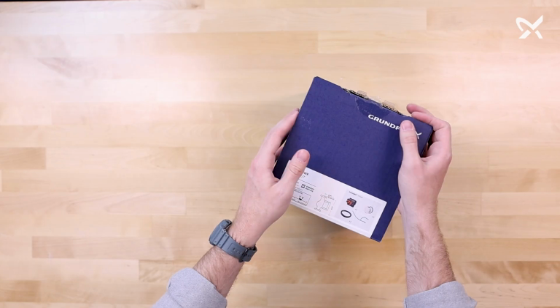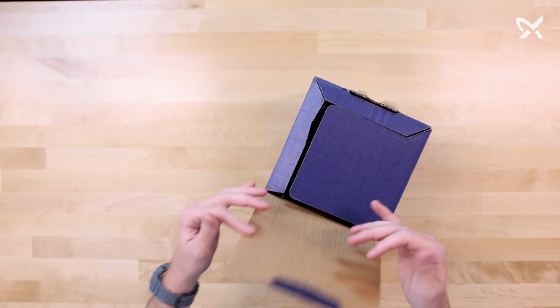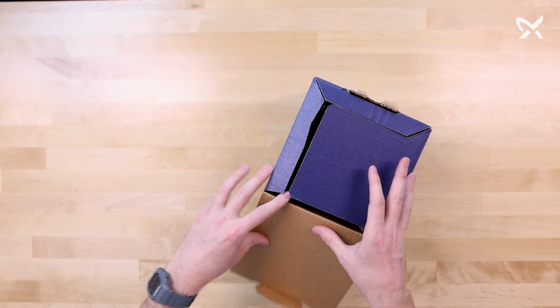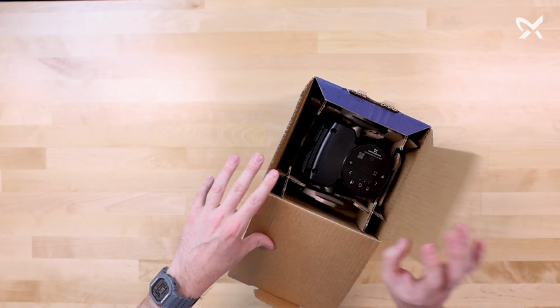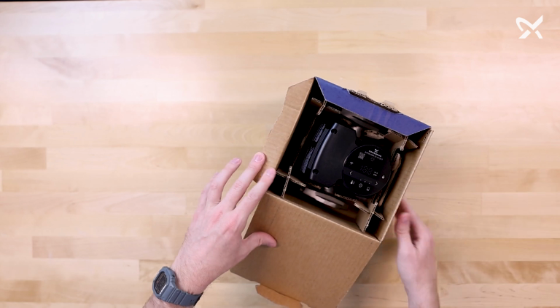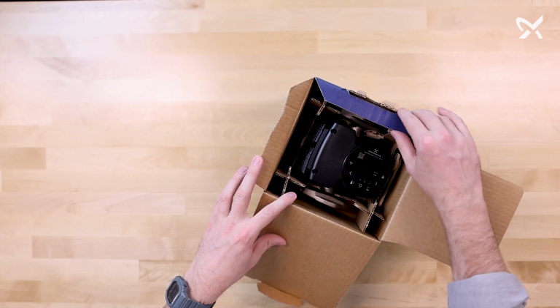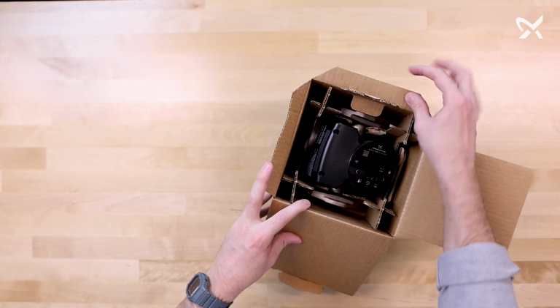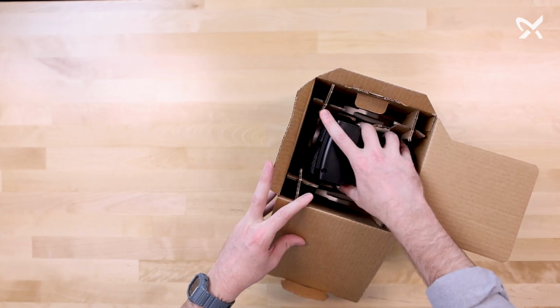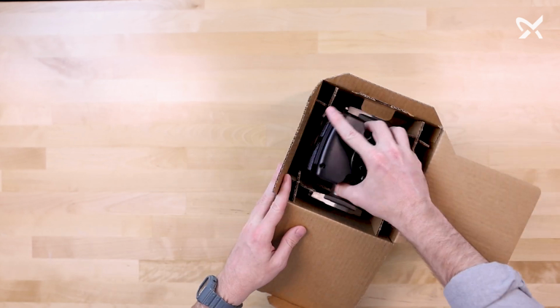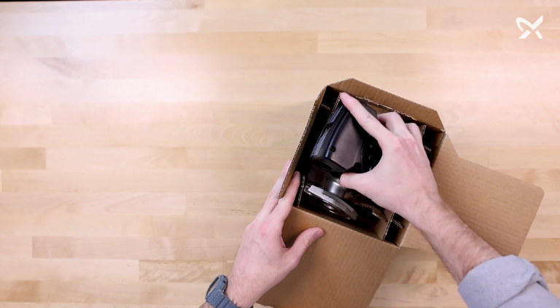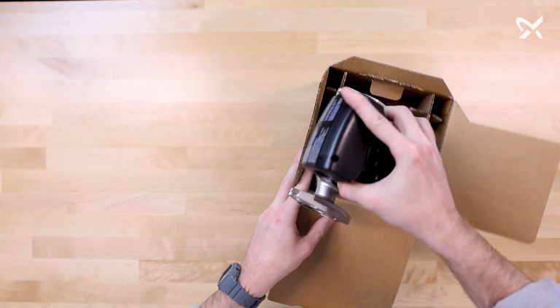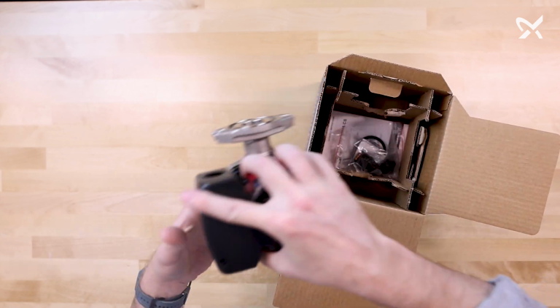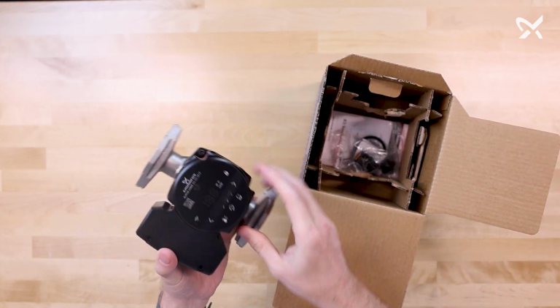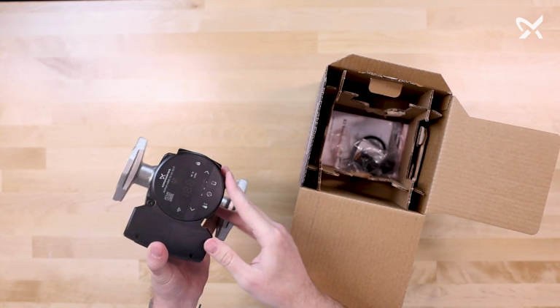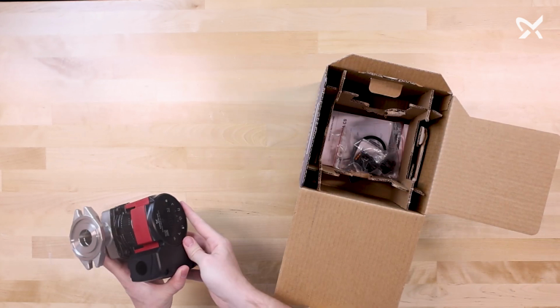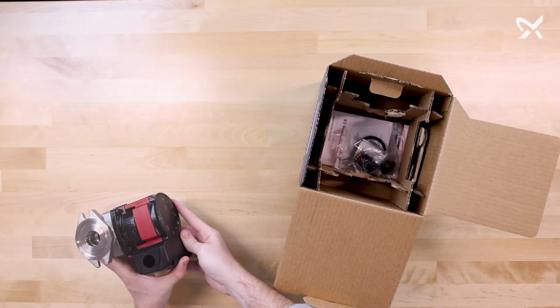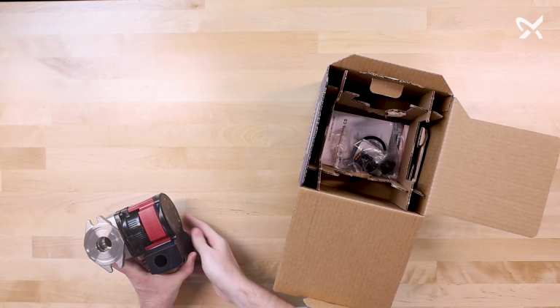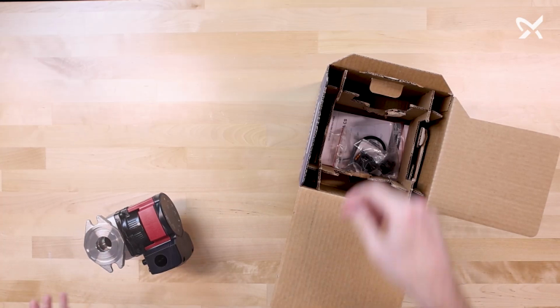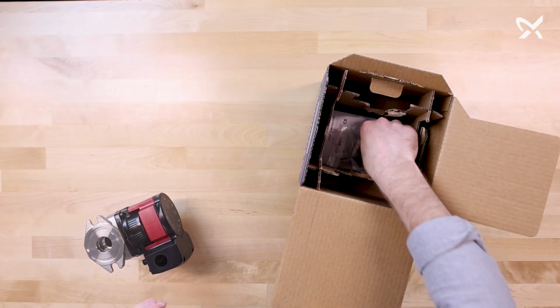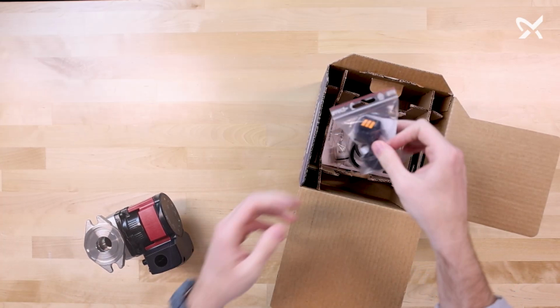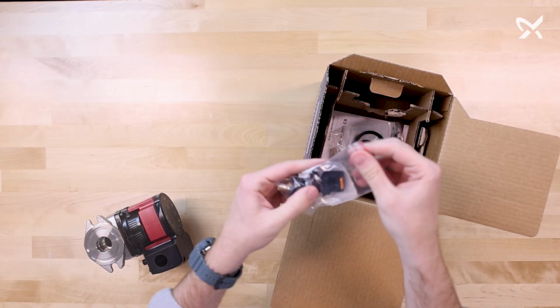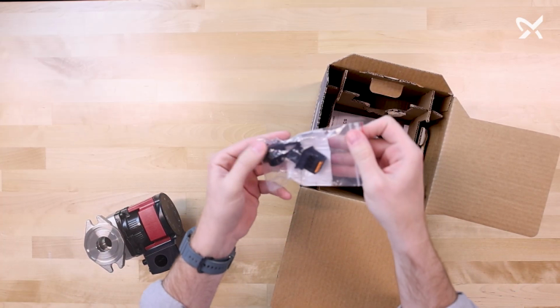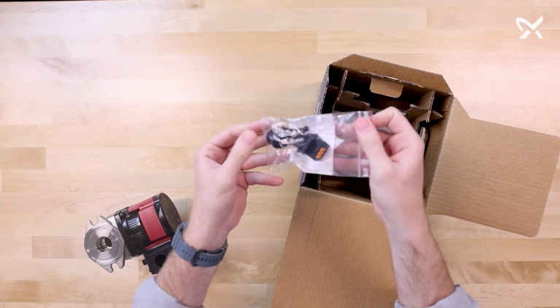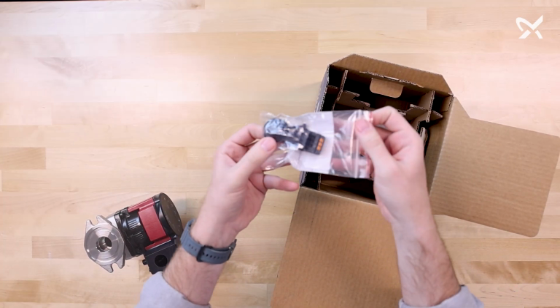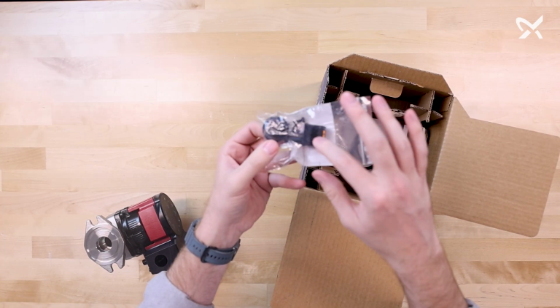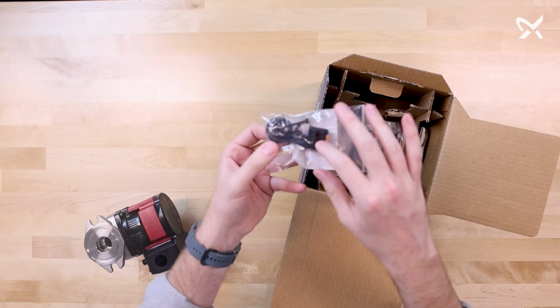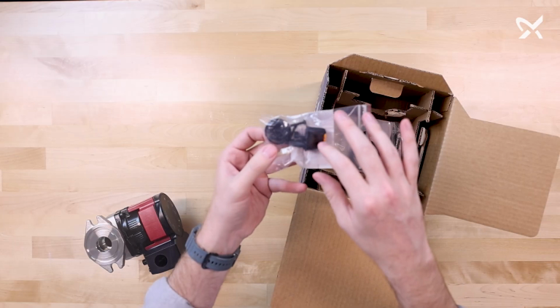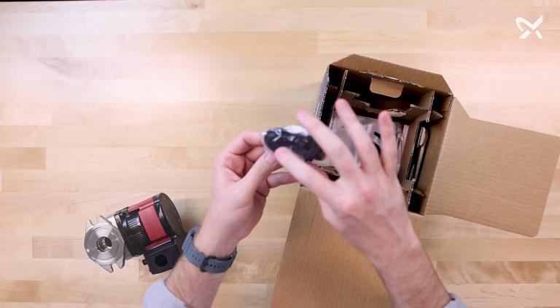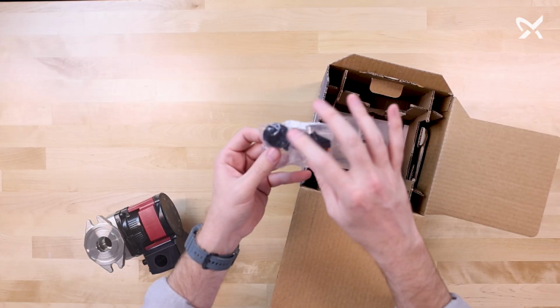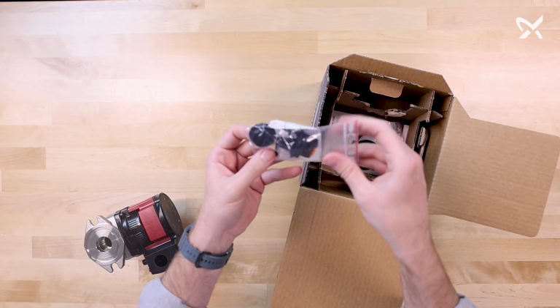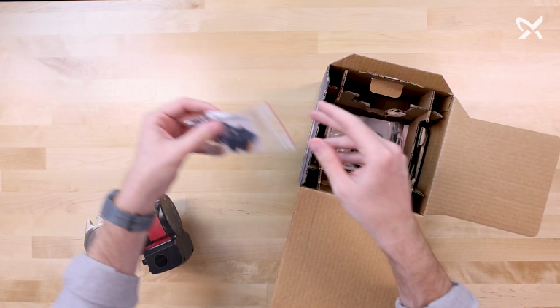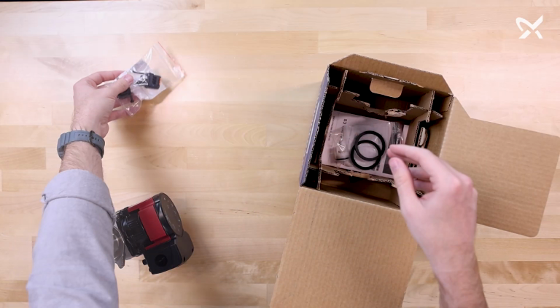Opening the box for the Alpha HWR, the first thing you'll see is the circulator itself. We'll set that over to the side. Then we have our conduit box kit. This includes your electrical connector, knockout cover, and multiple screws.